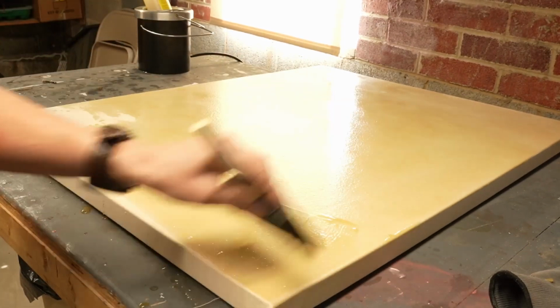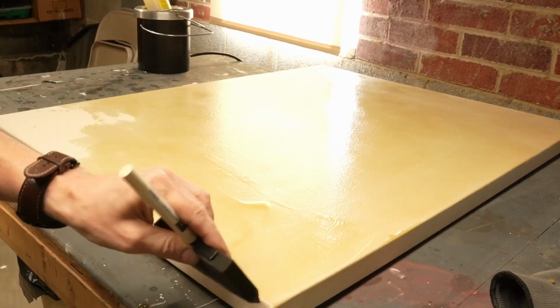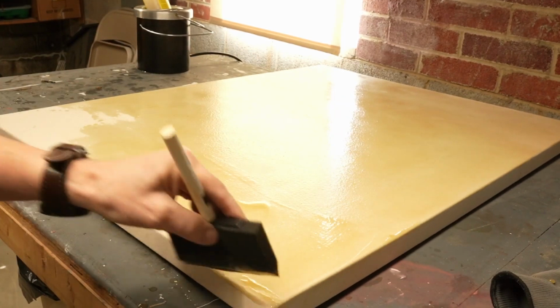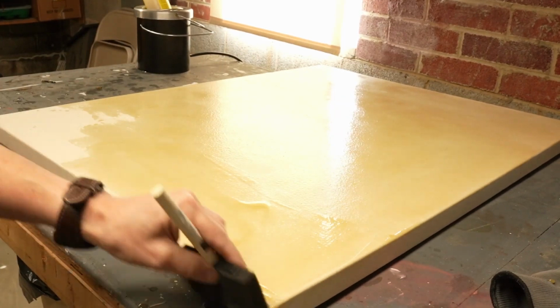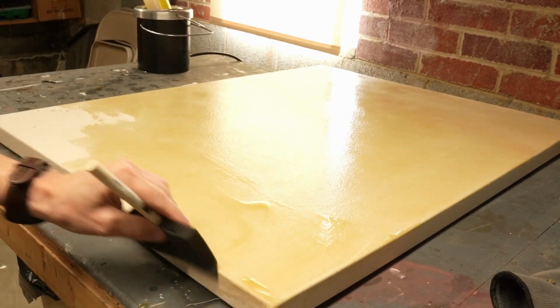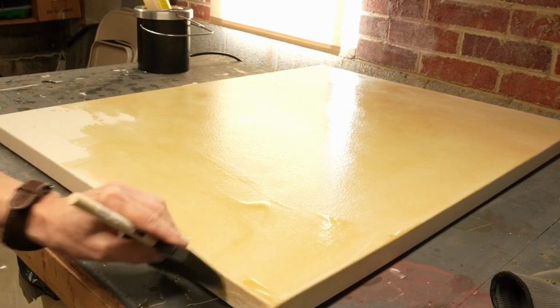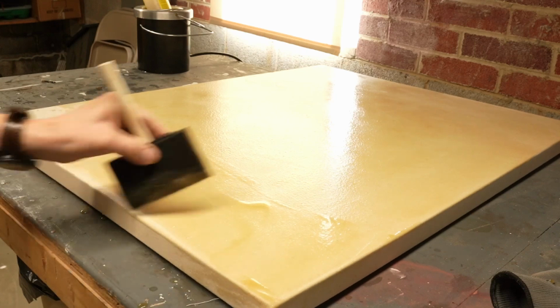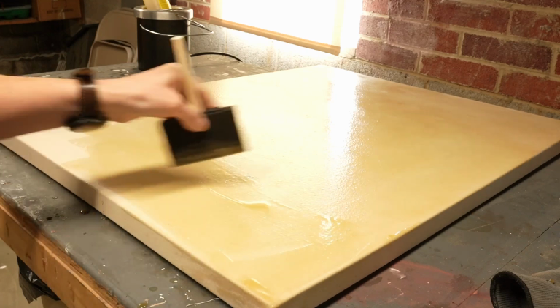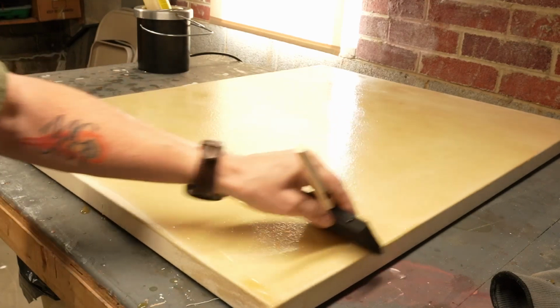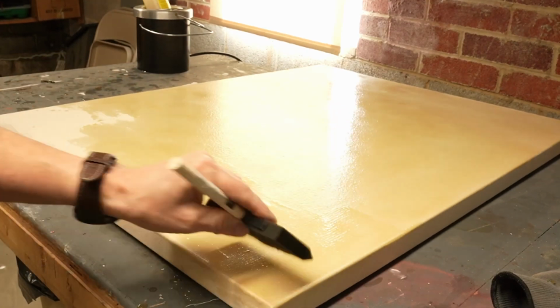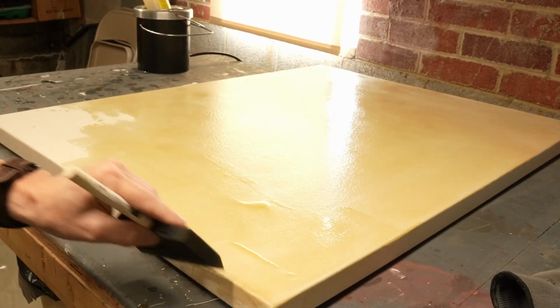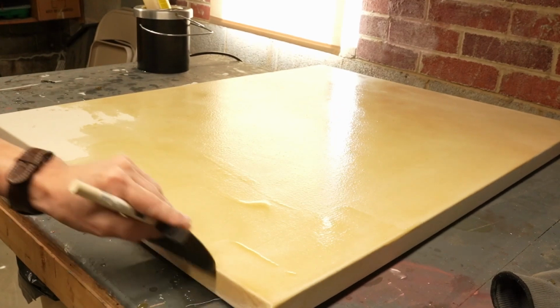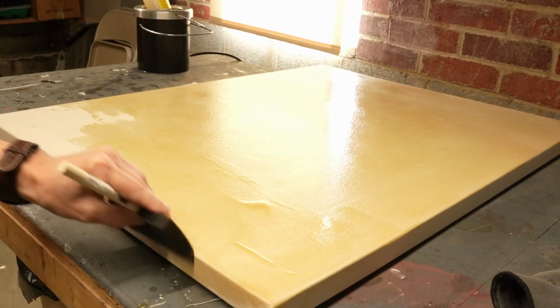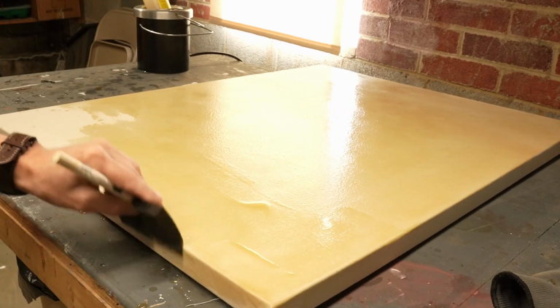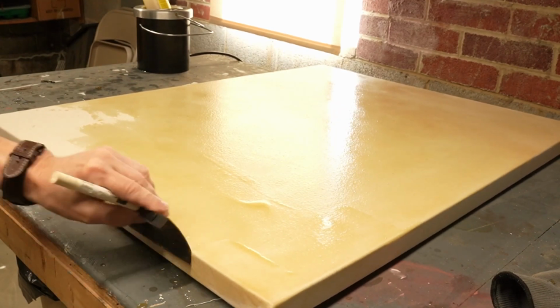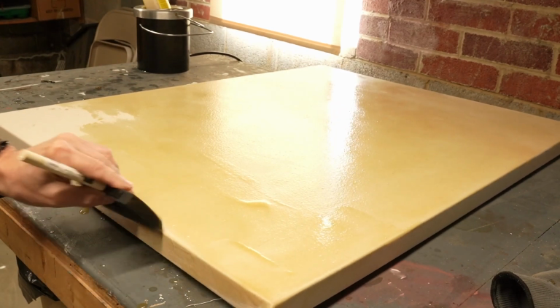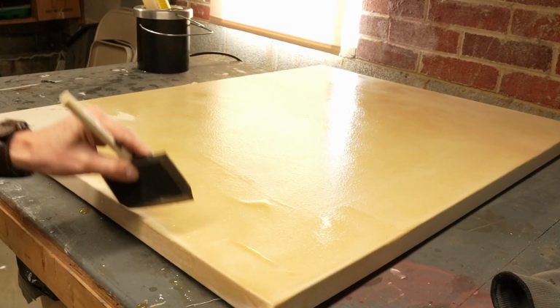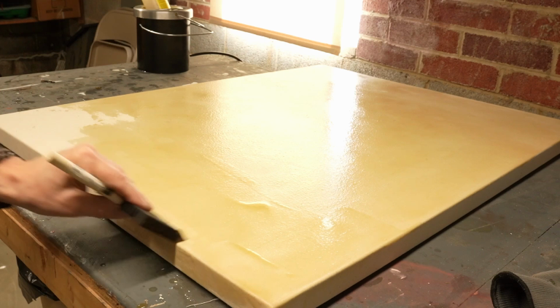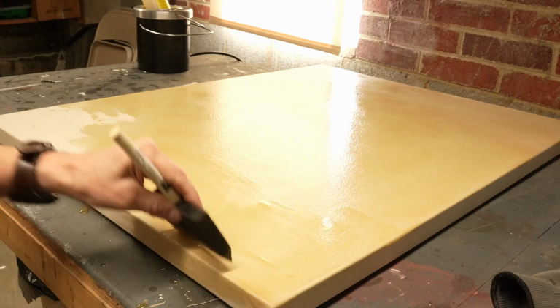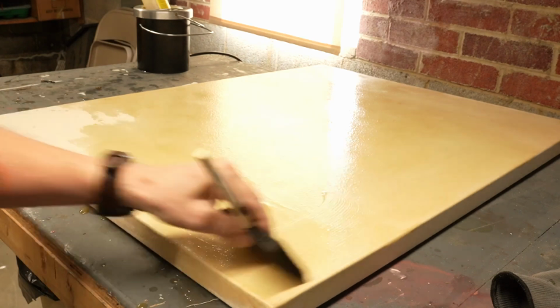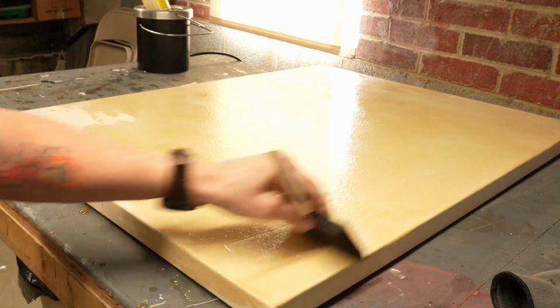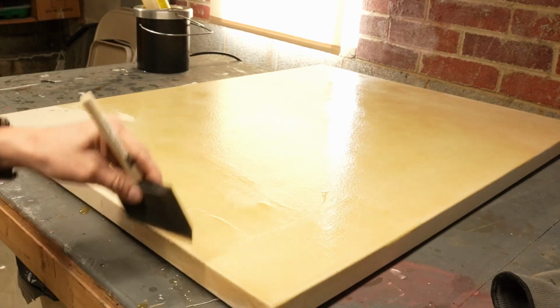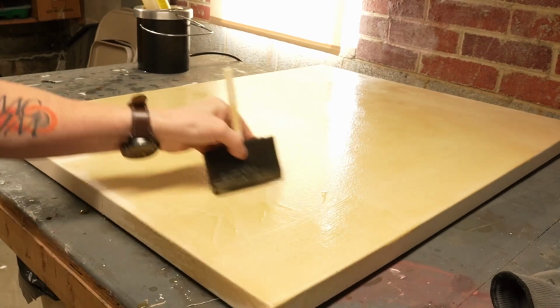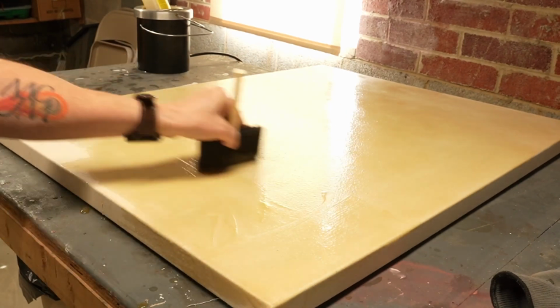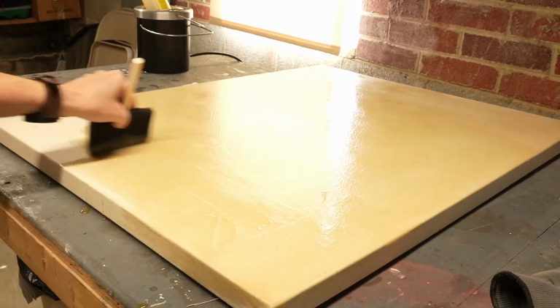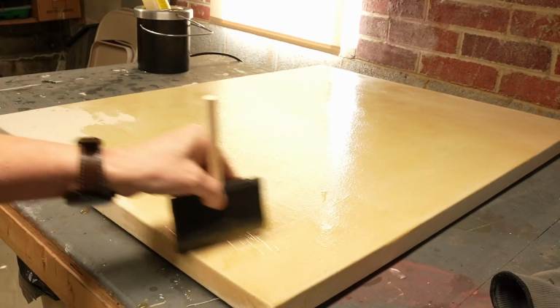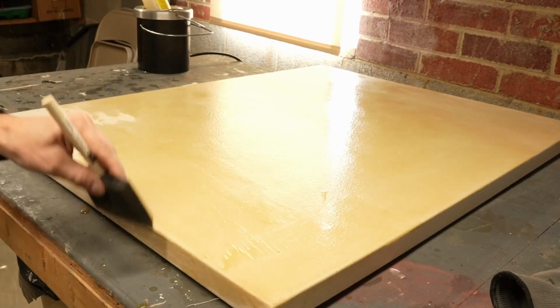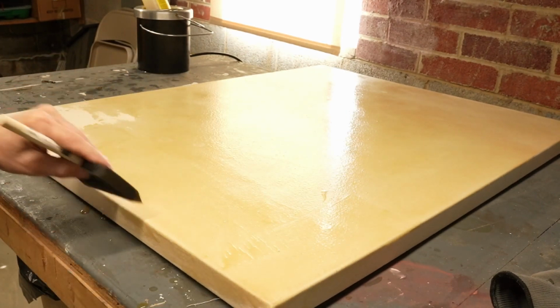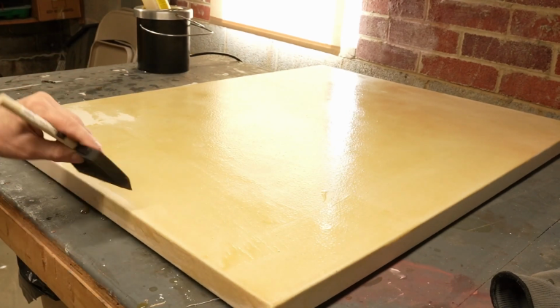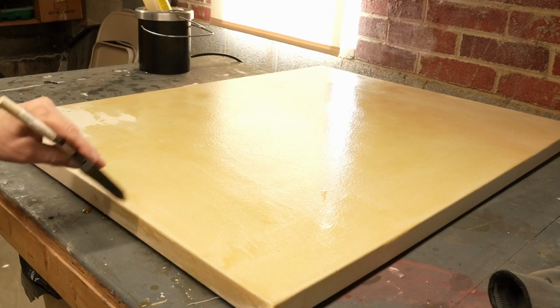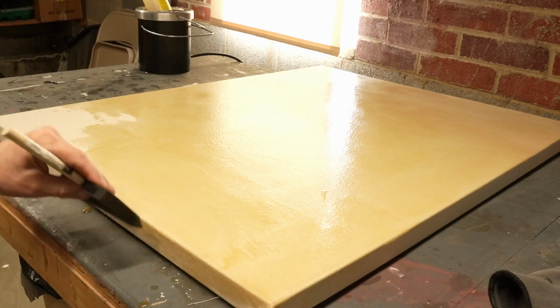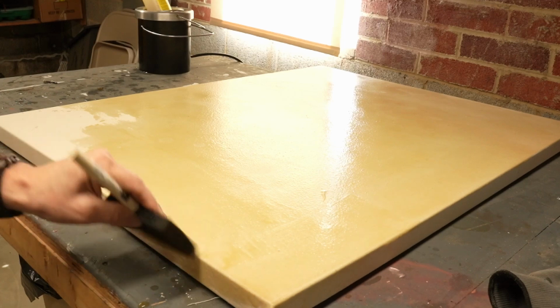I'm going over the edge because, when I oil paint, oil paint sometimes gets around the edge. I don't want there to be any bare canvas along that edge.